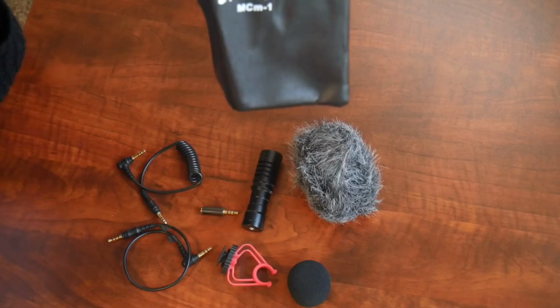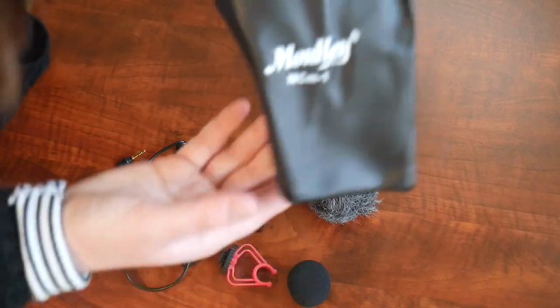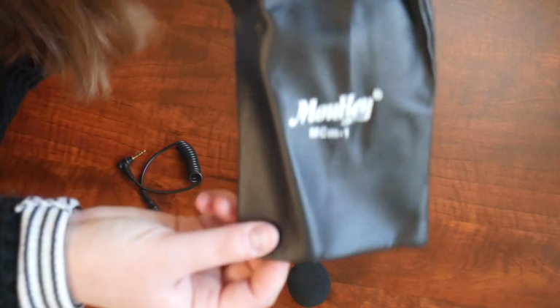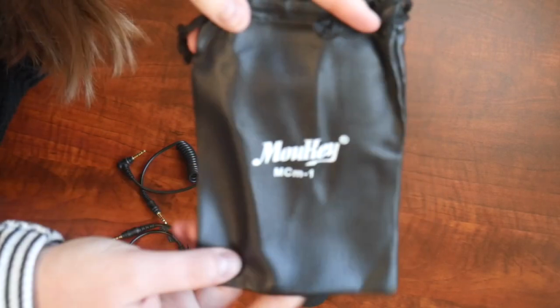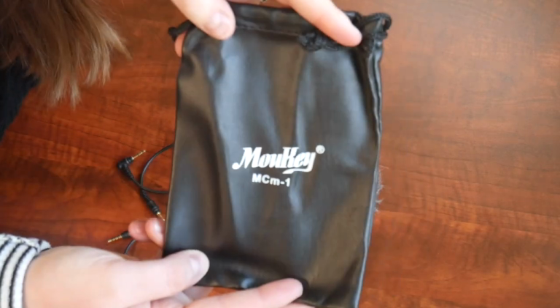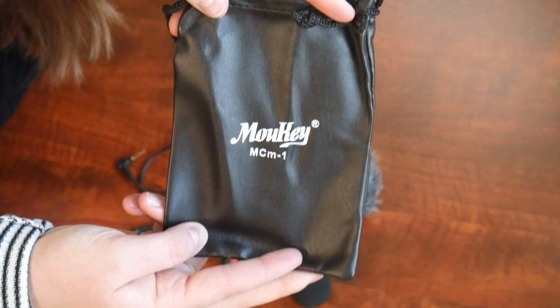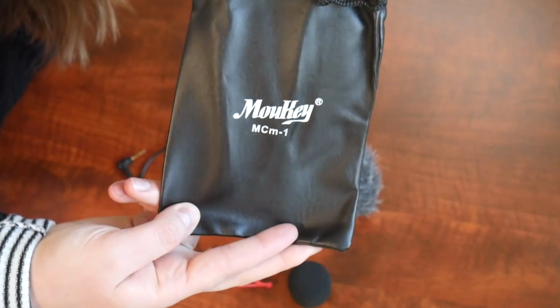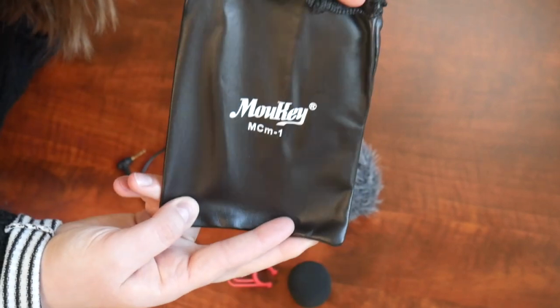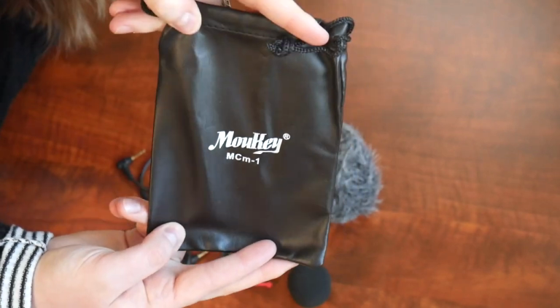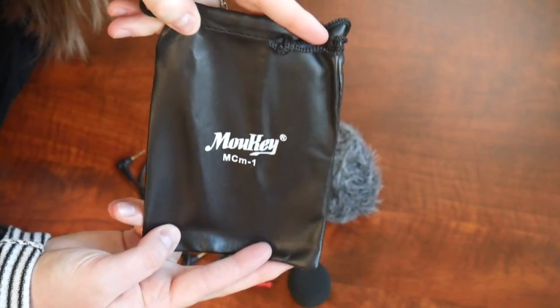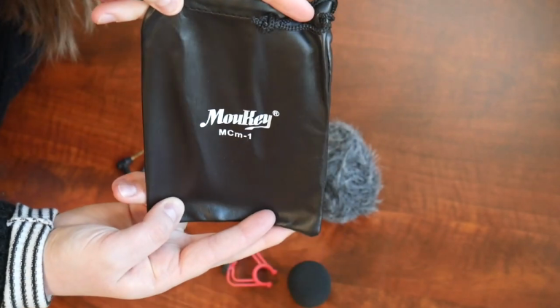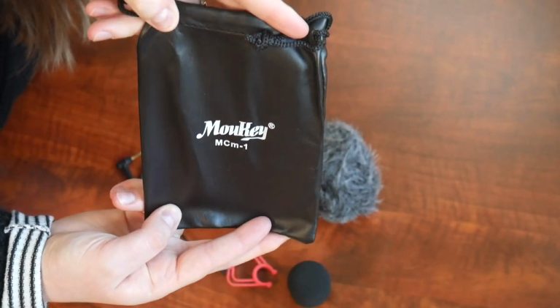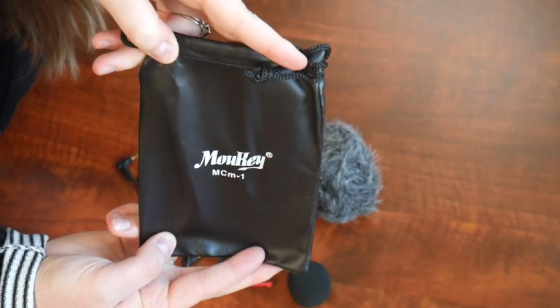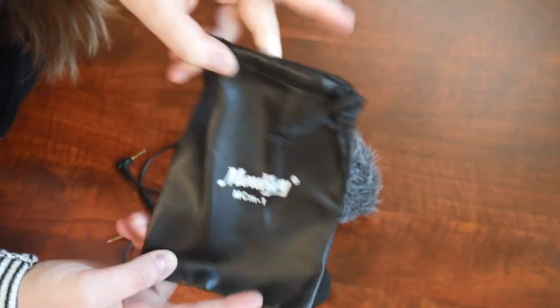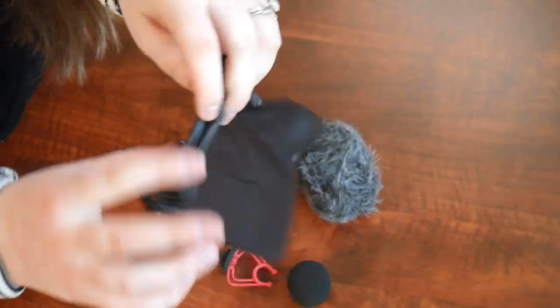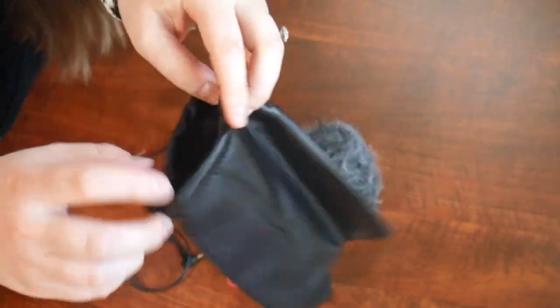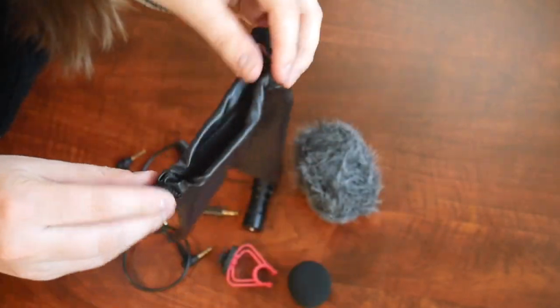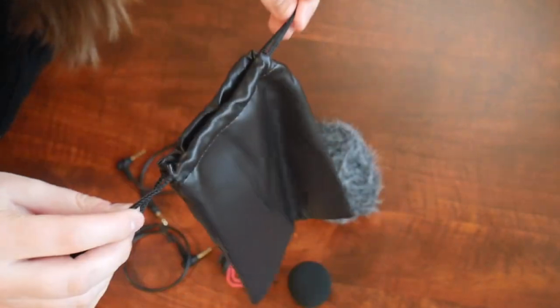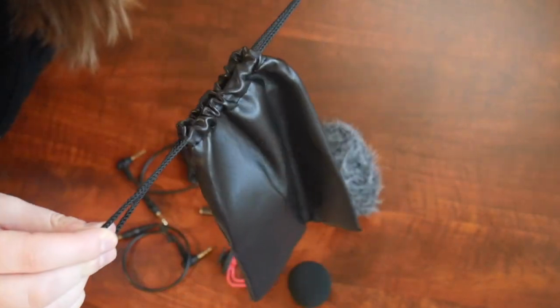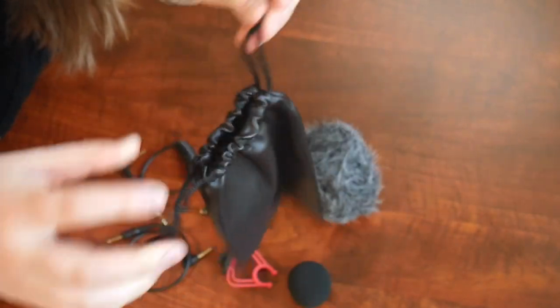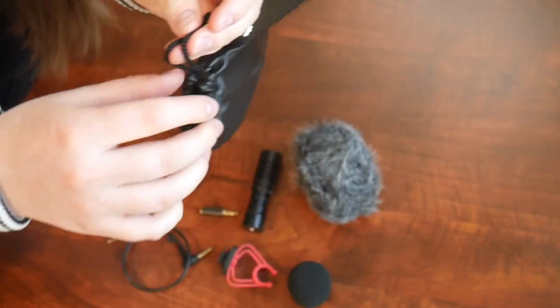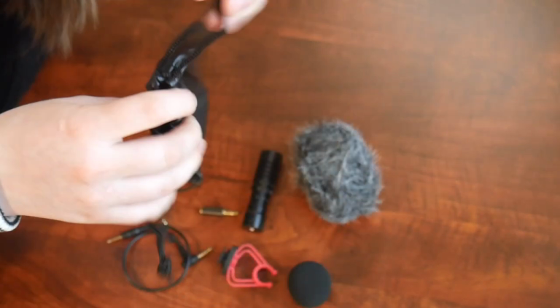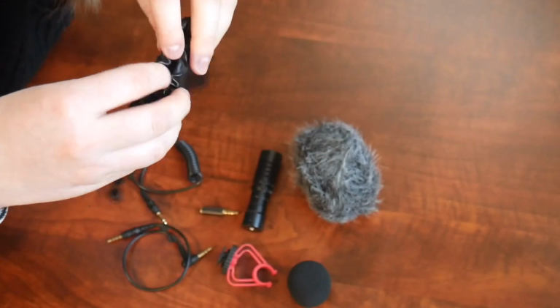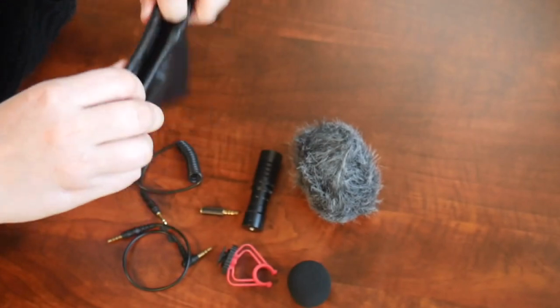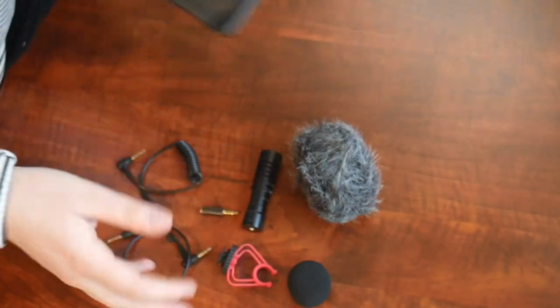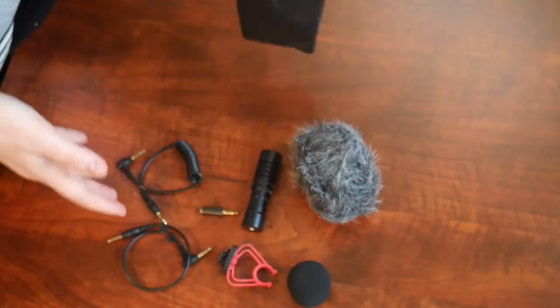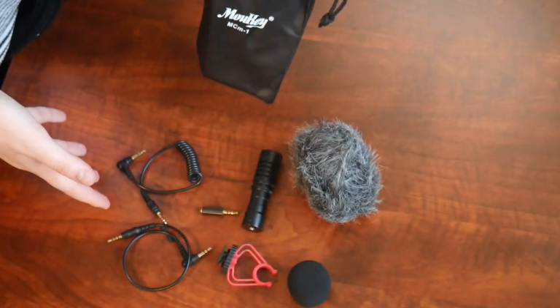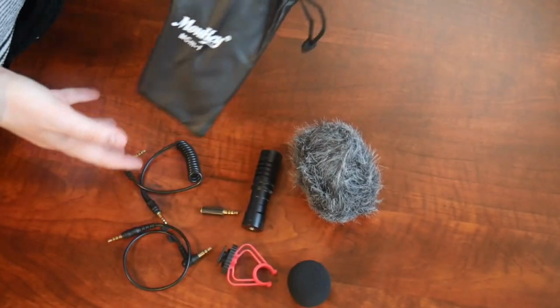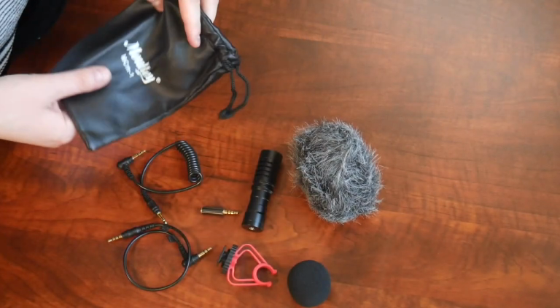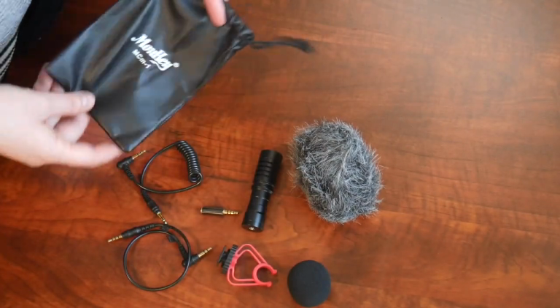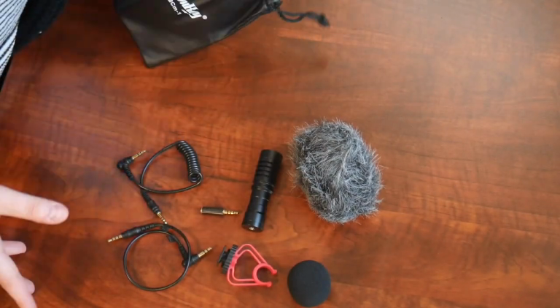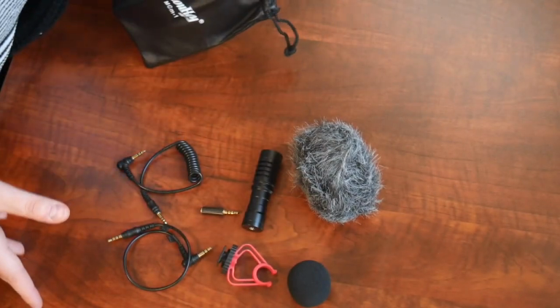First off, we have this little storage bag. I'm so glad that this came with a little baggie — it has drawstrings. I can make sure that we don't lose any of these little parts, especially when I'm traveling.